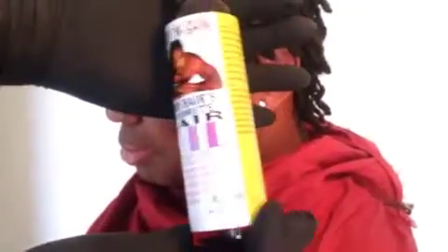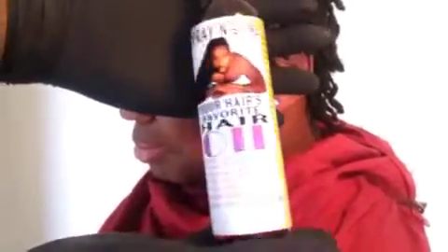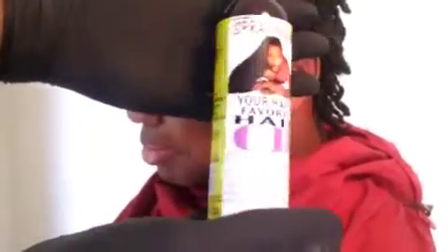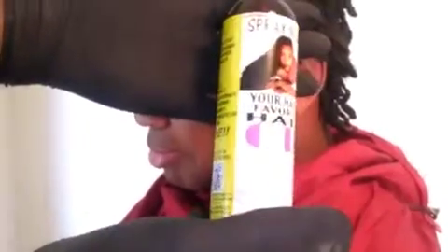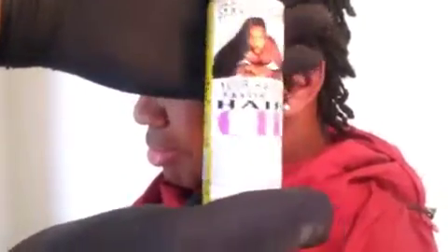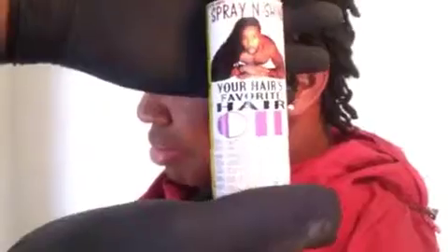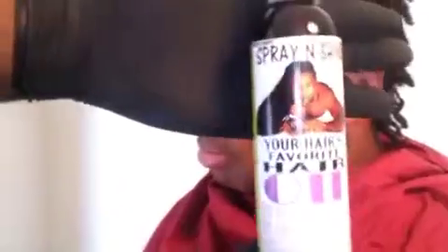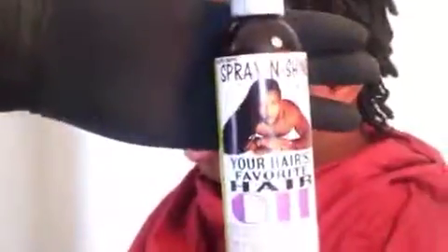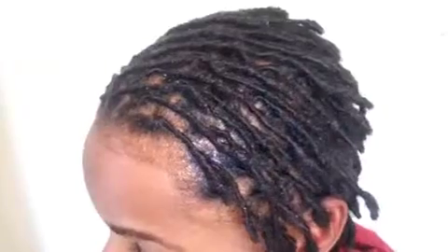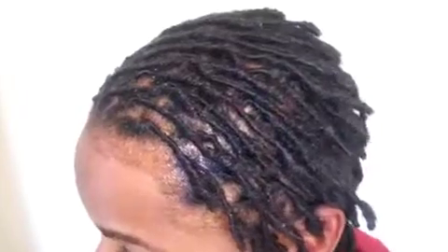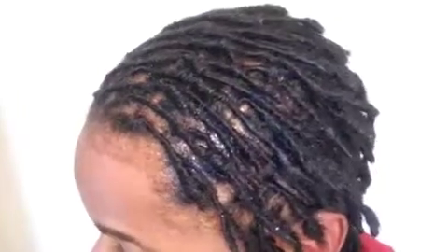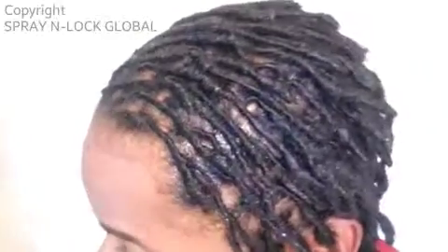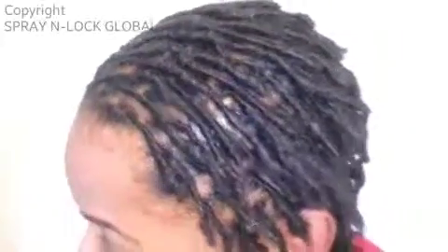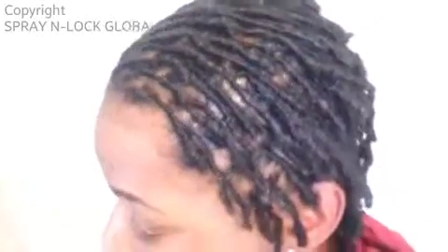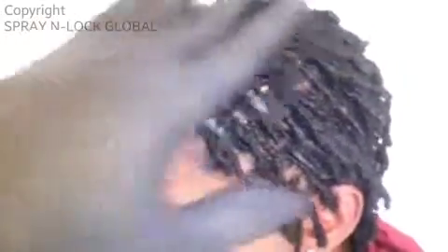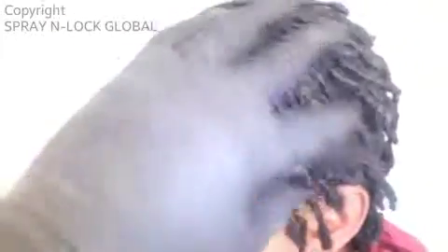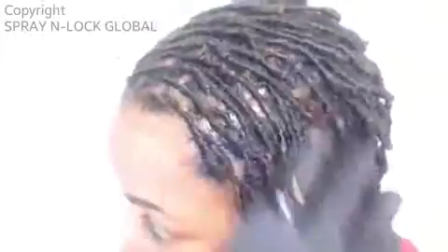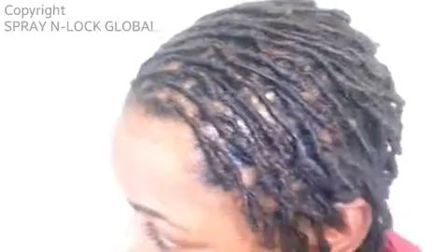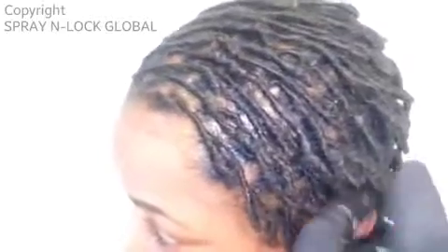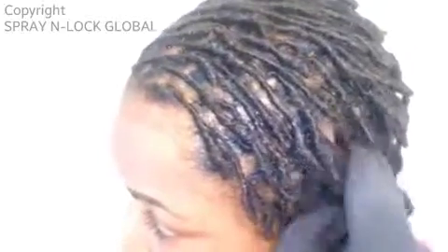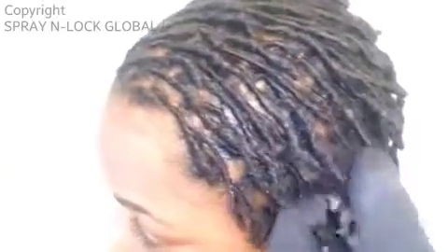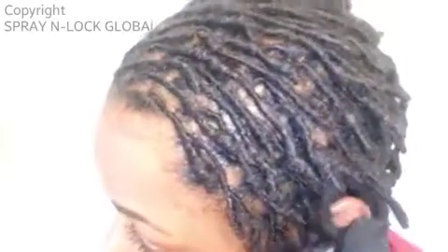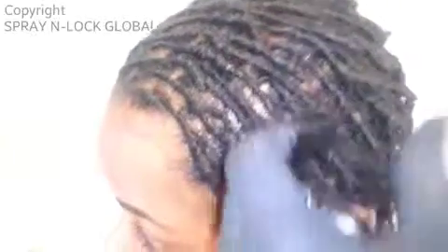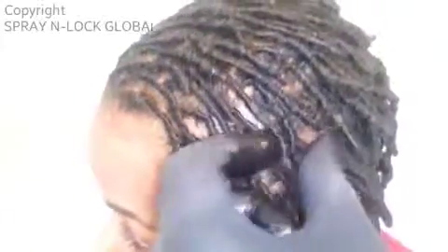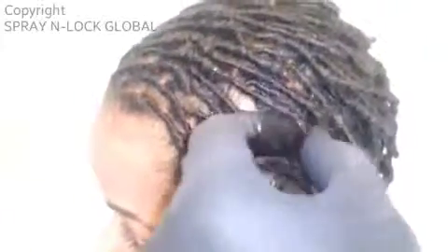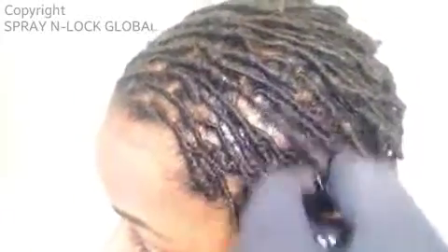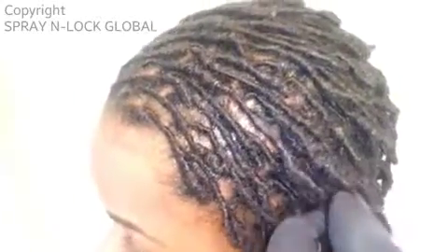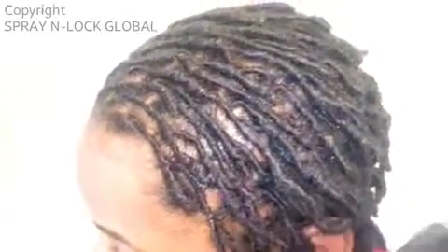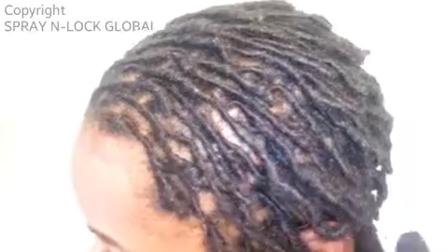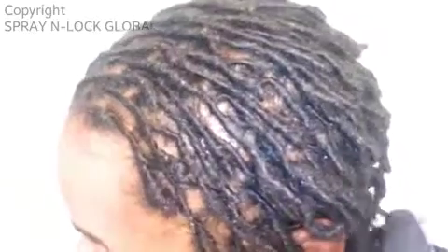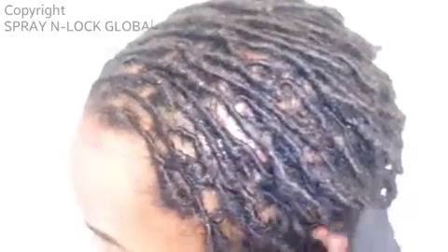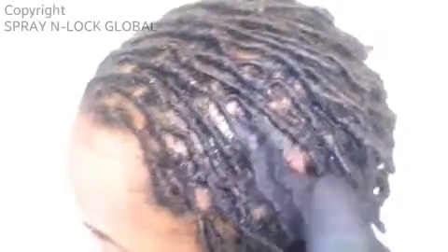Once you've twisted every lock, follow up with Spray & Shine, your hair's favorite hair oil. This technique aids in lock size consistency and ensures that locks stay tightly twisted from base to end.